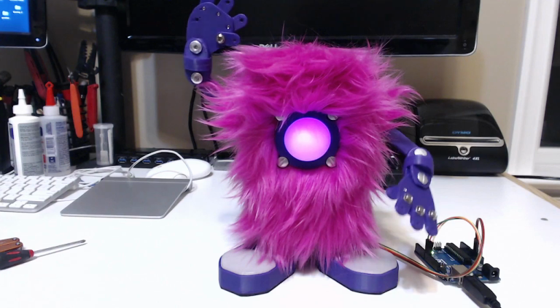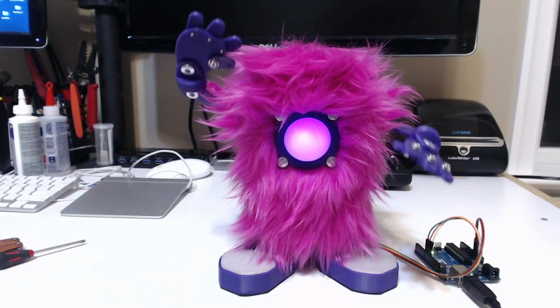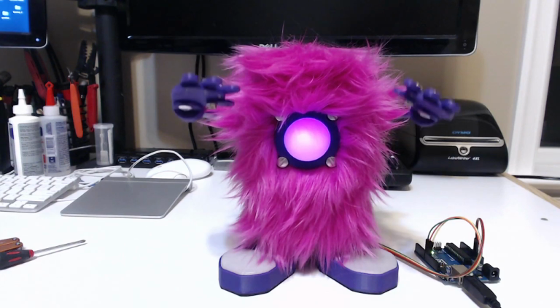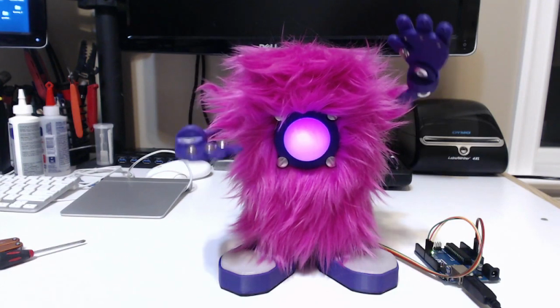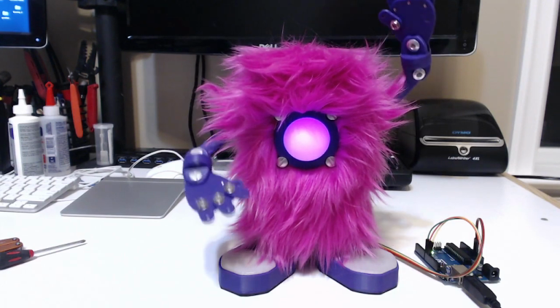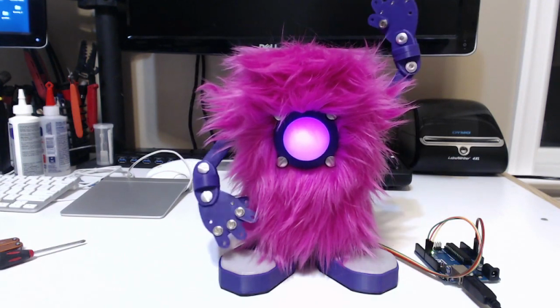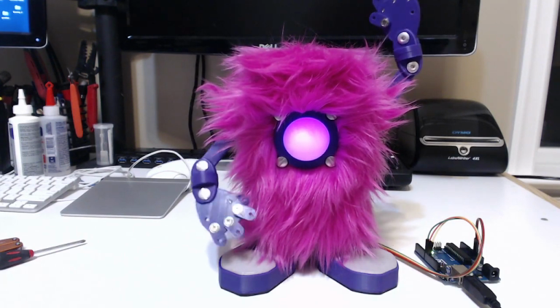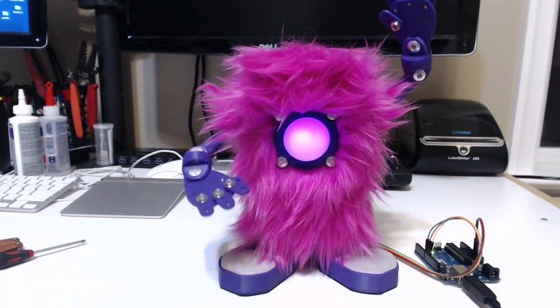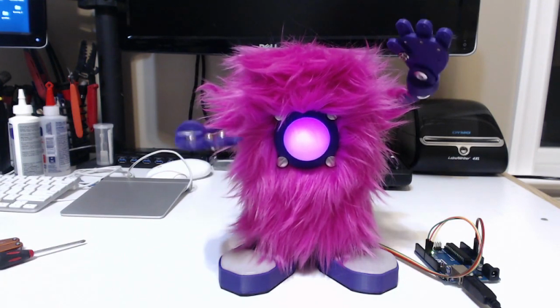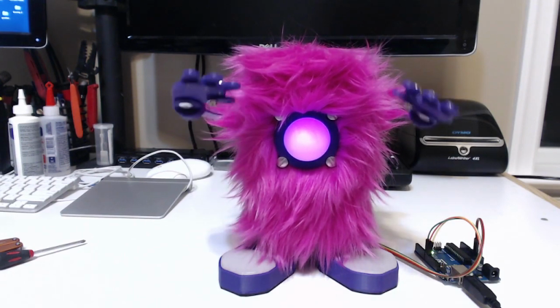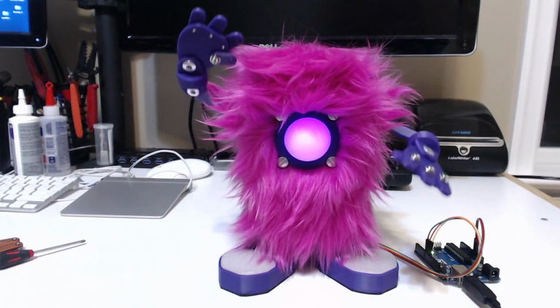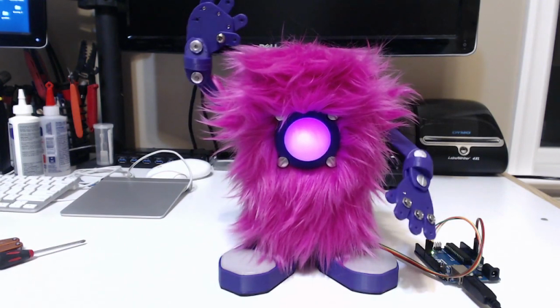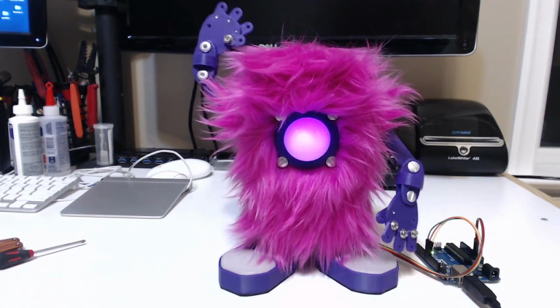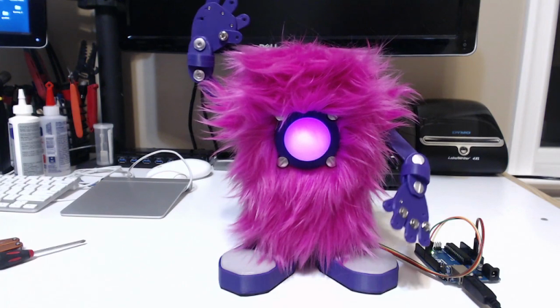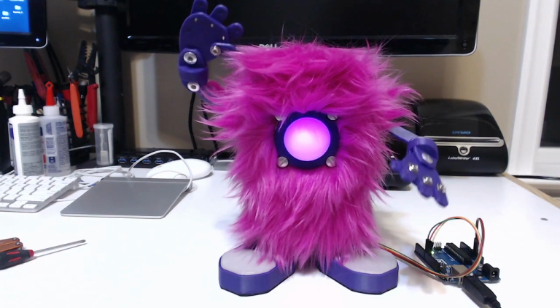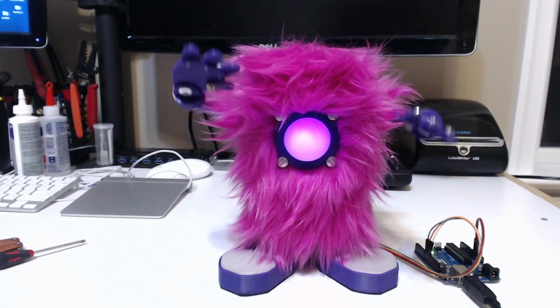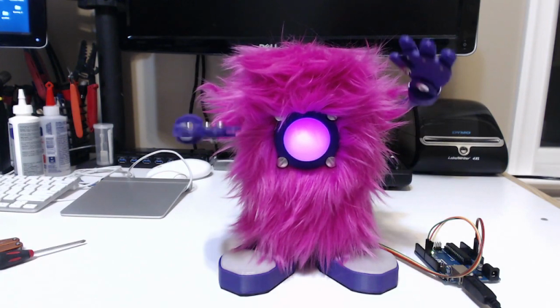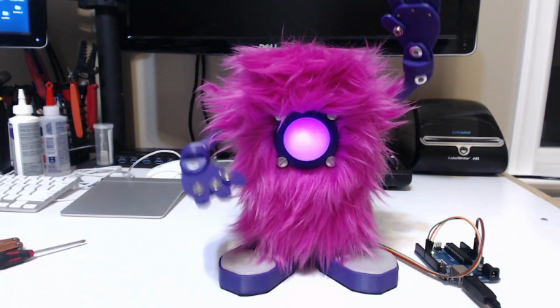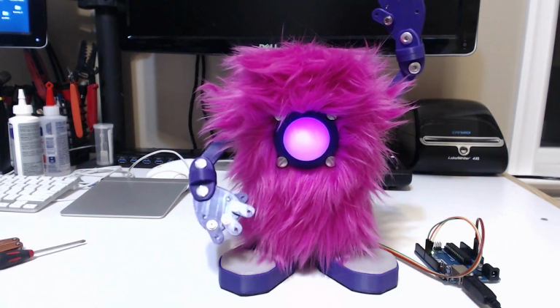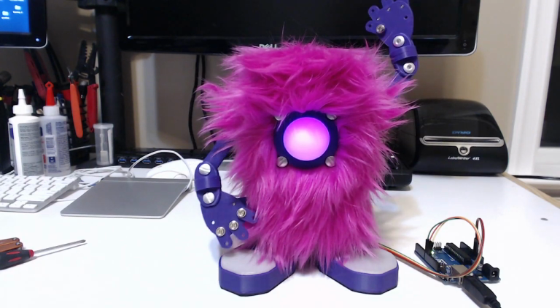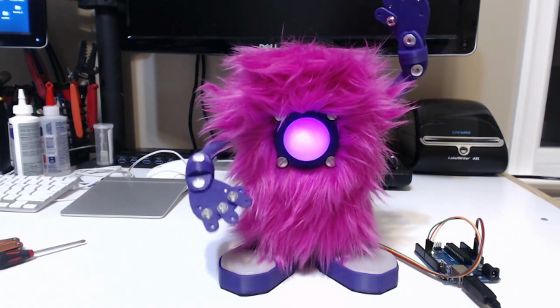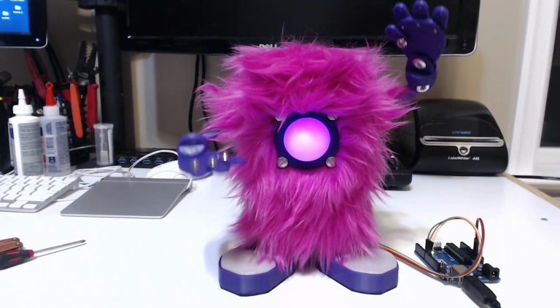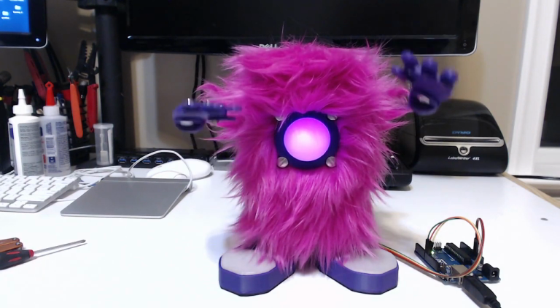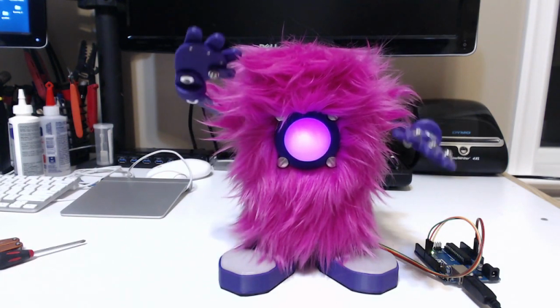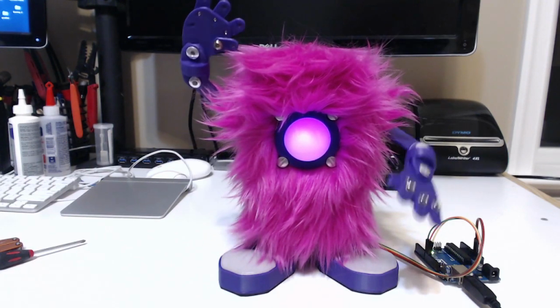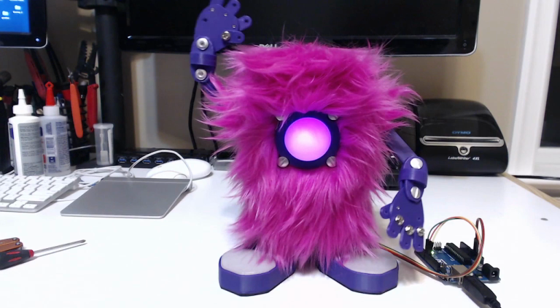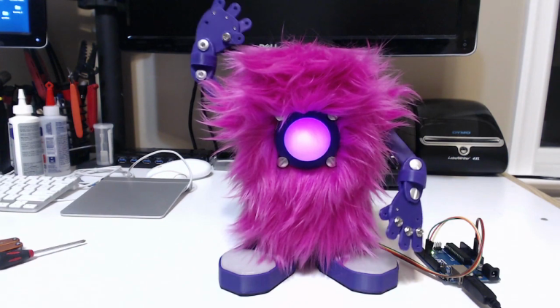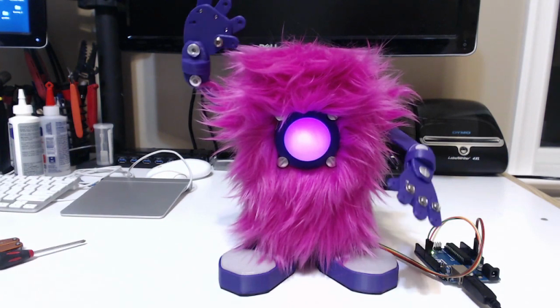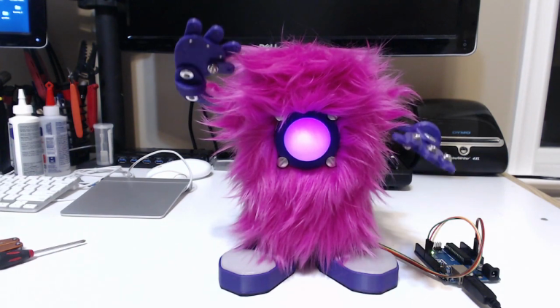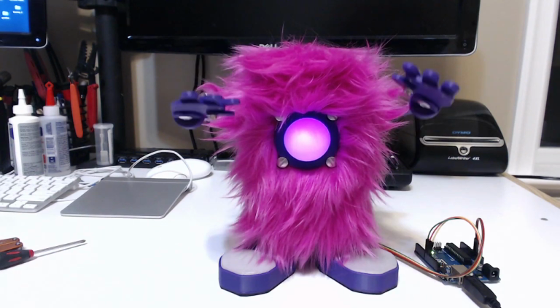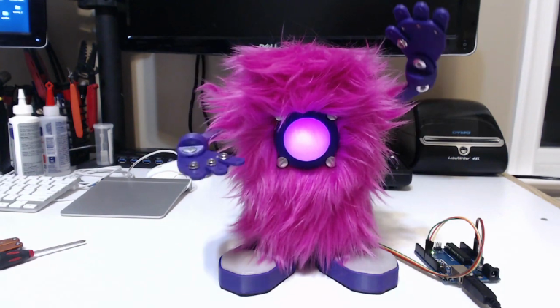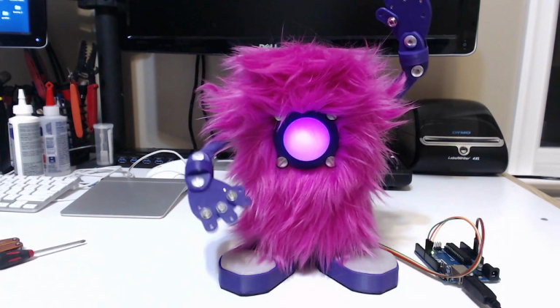One of the best ways to figure out how something is constructed when it's put together is to take it apart. So I thought it would be a good idea to deconstruct Mopsy in hopes that you might get a better idea of how everything comes together.